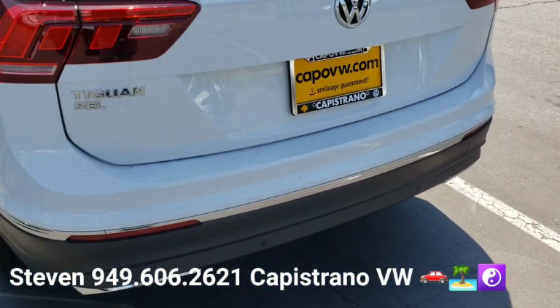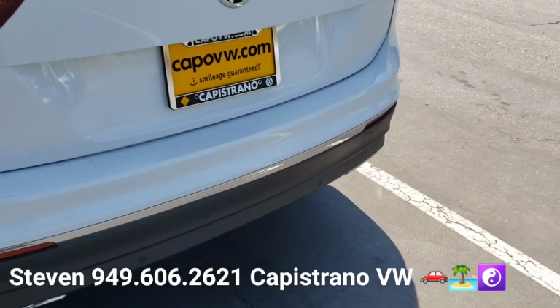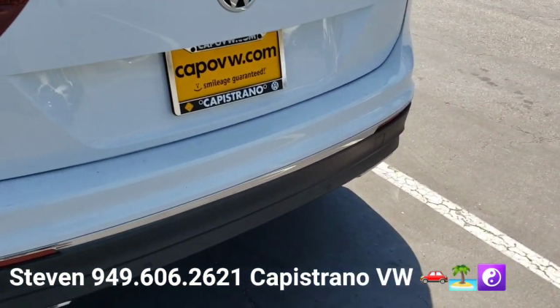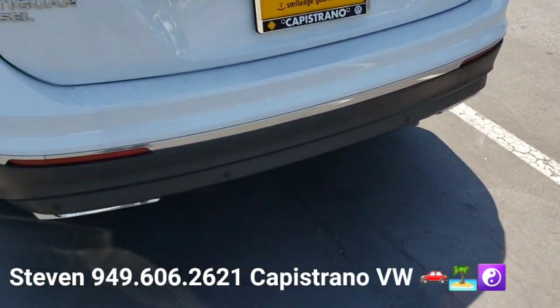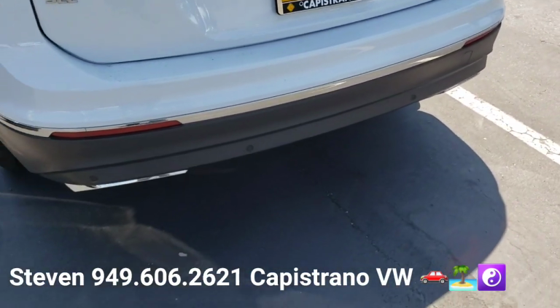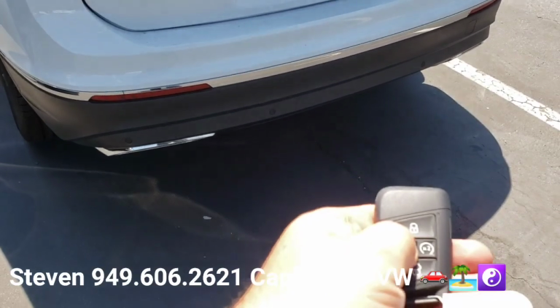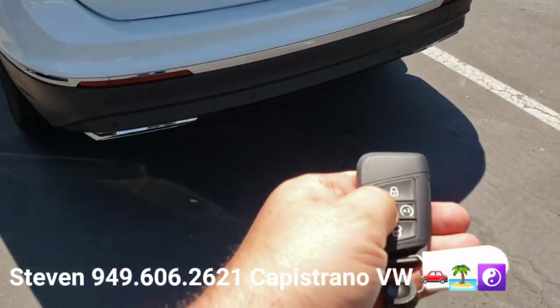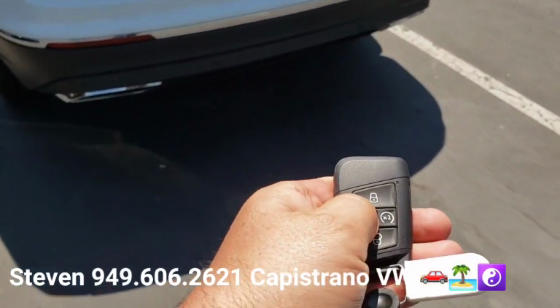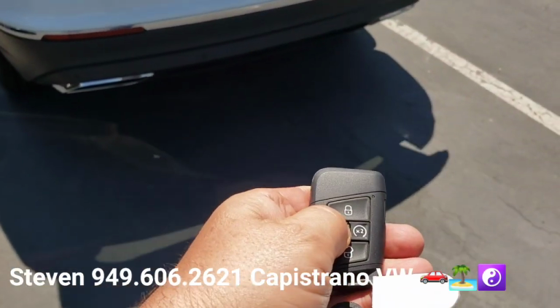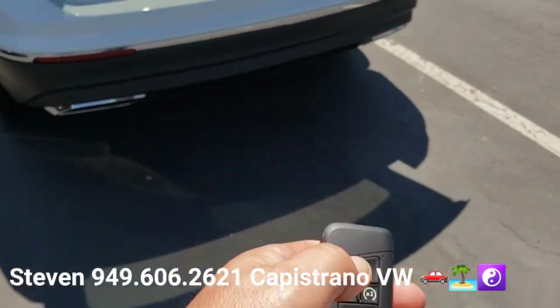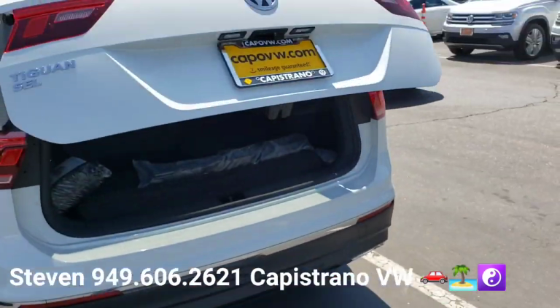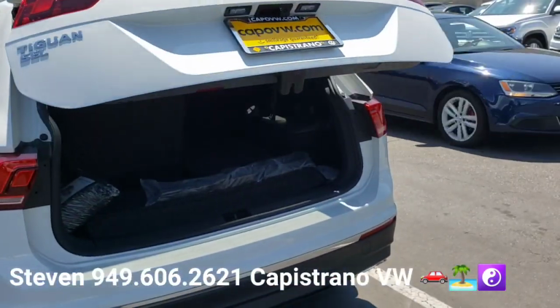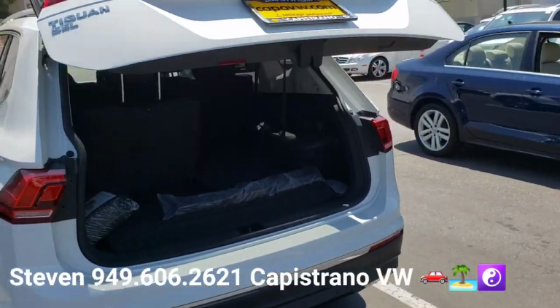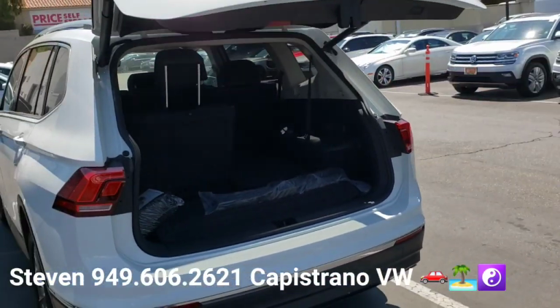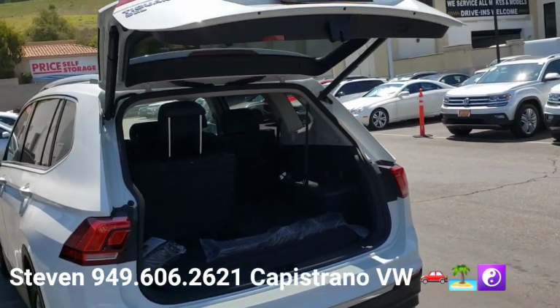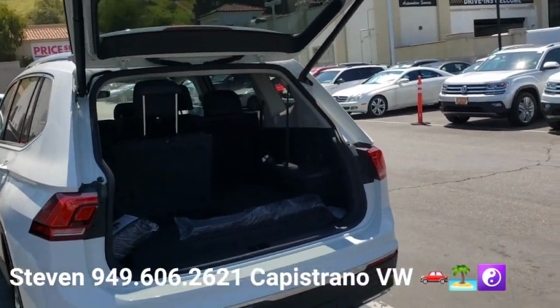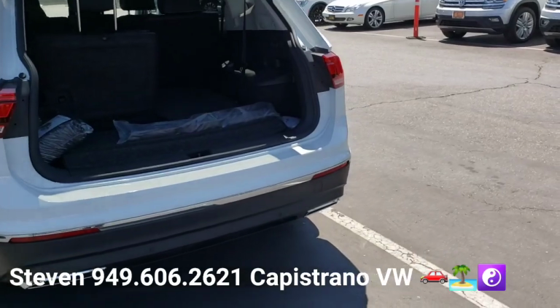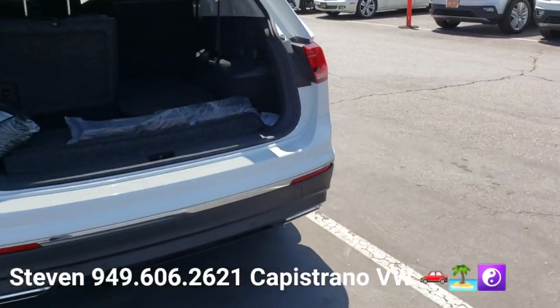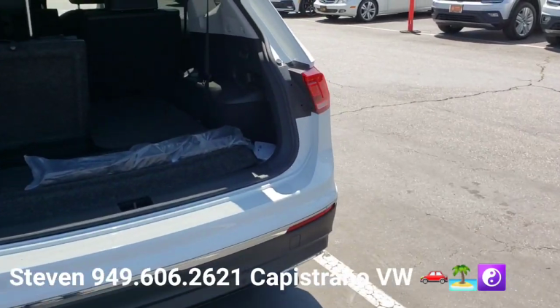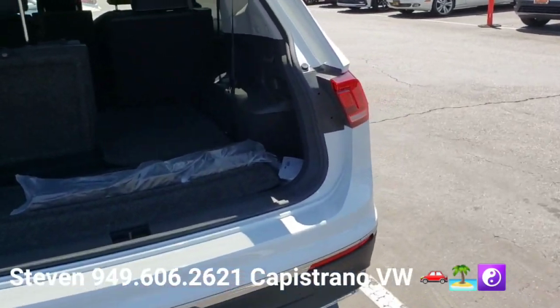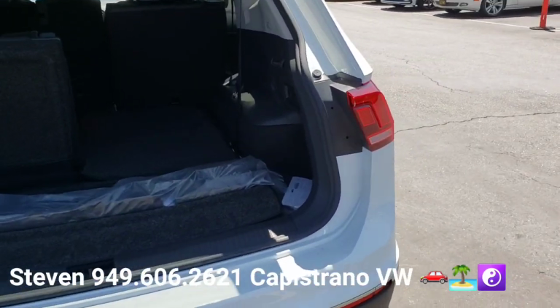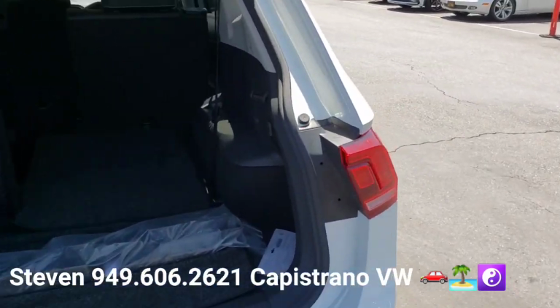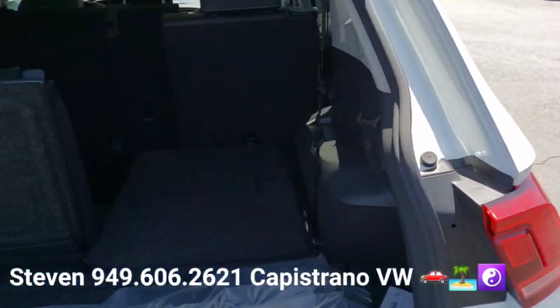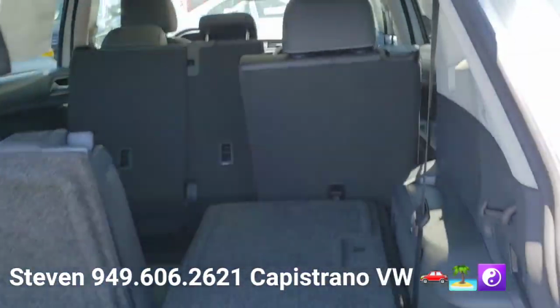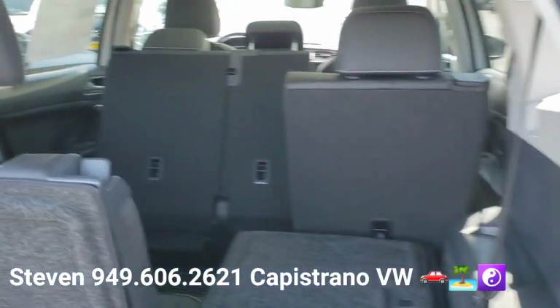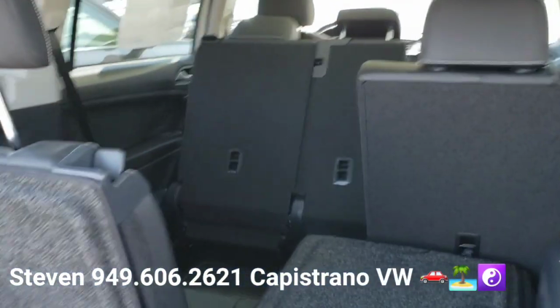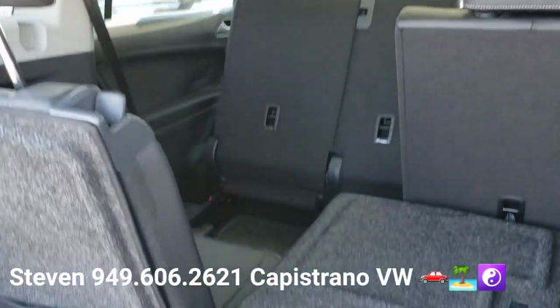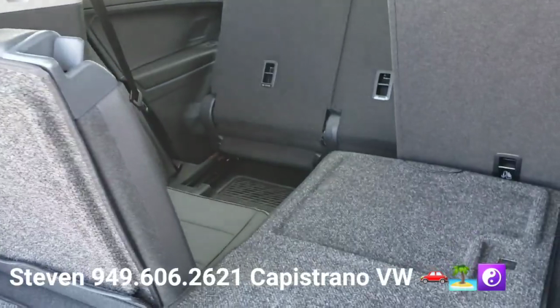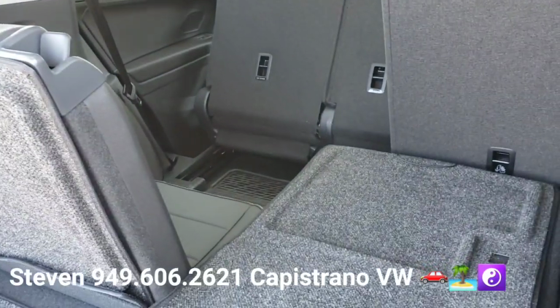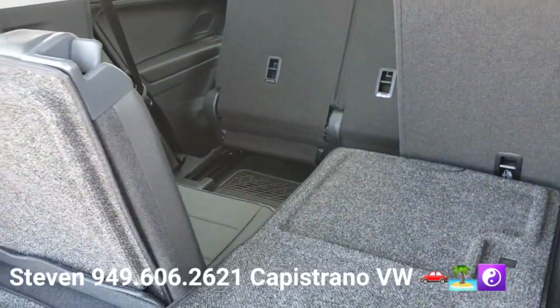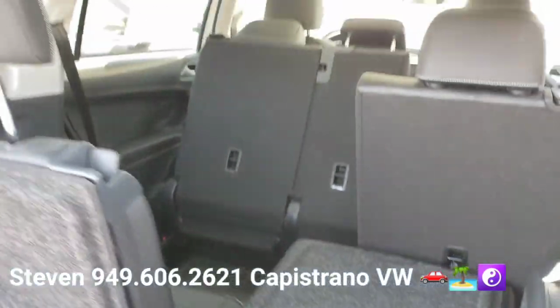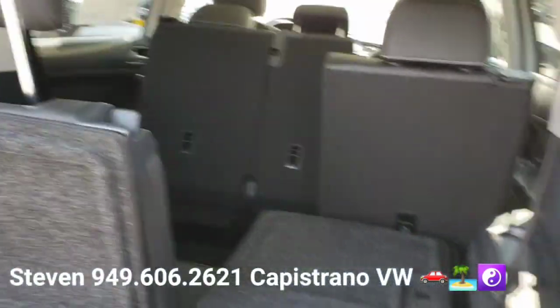When I press the button there, I open the liftgate. So it does have the power liftgate. You can see this is a three-row vehicle — it's got the smaller third-row seat in the back, so it's a seven-seater.